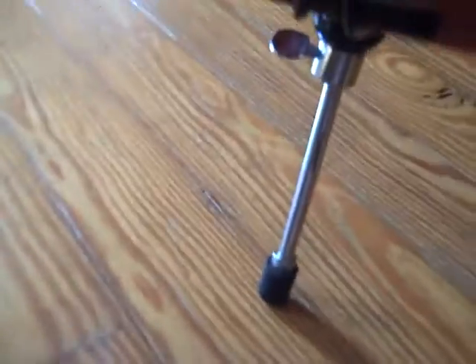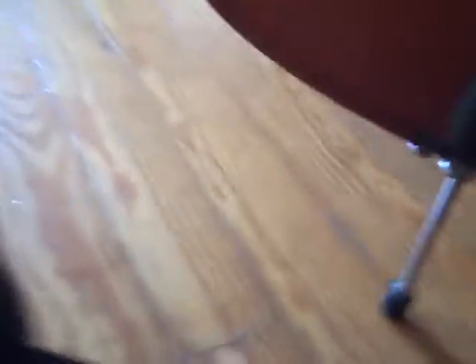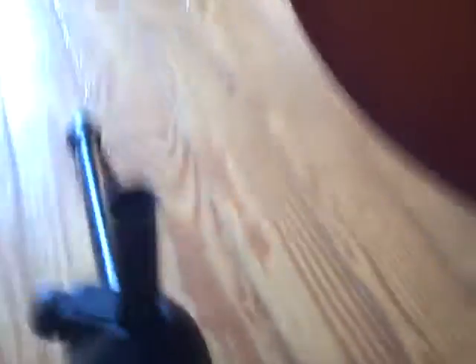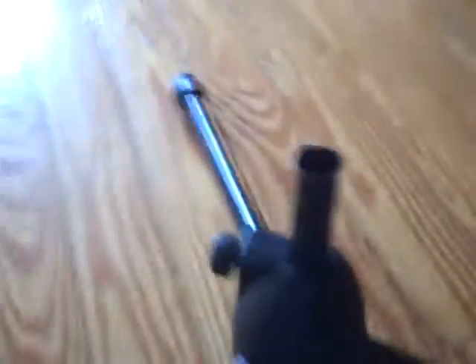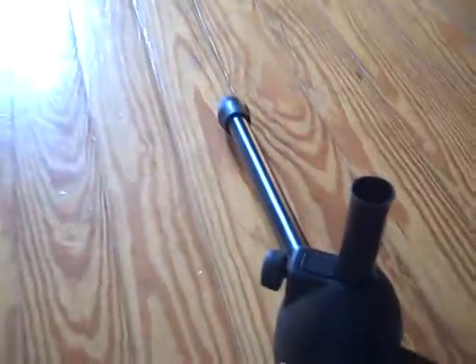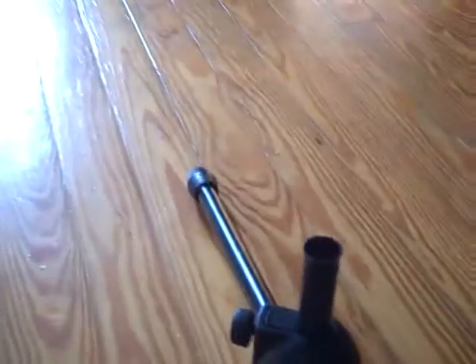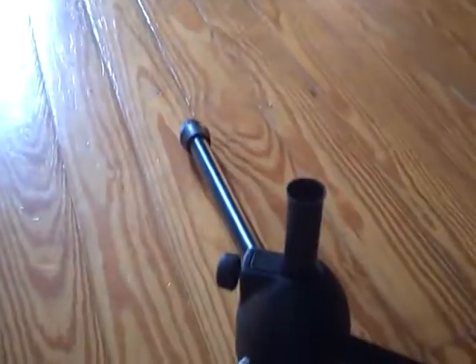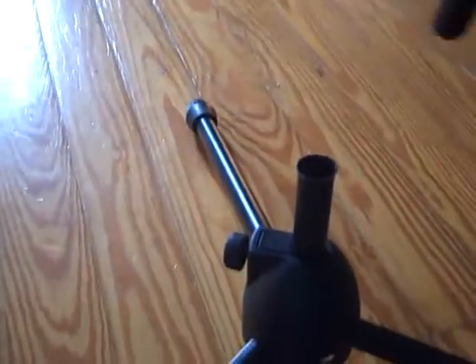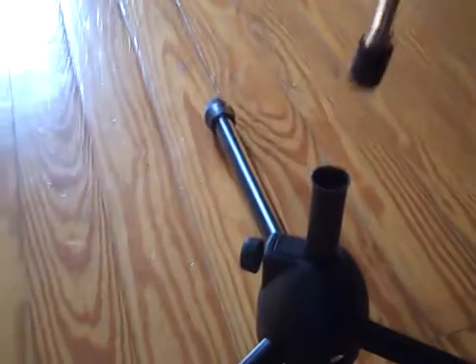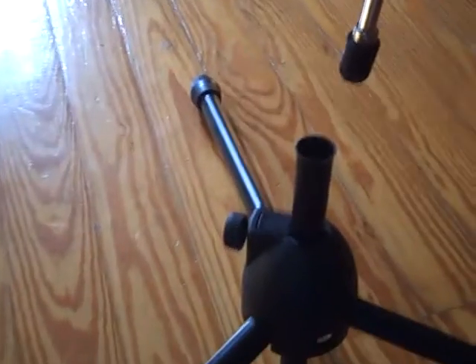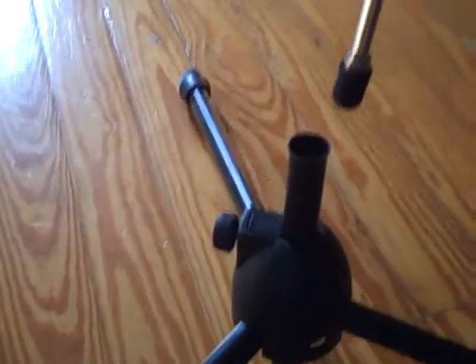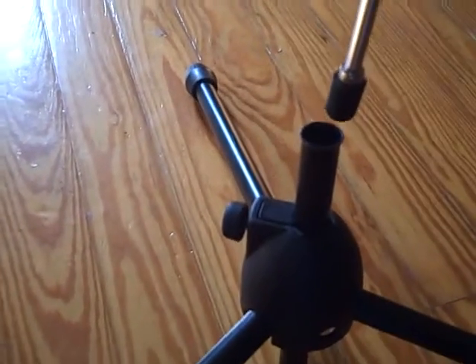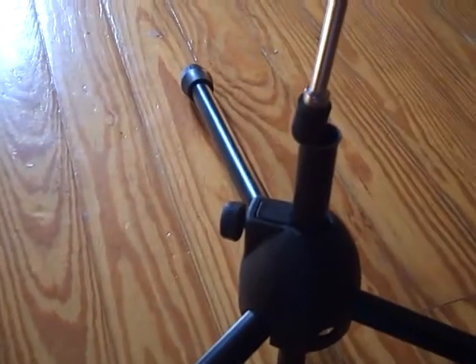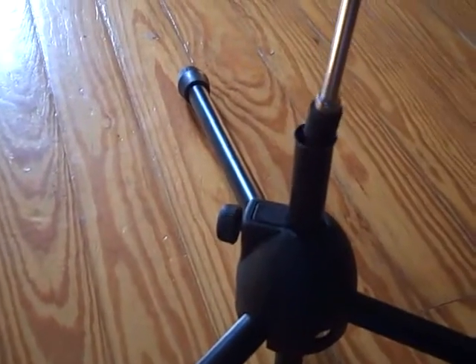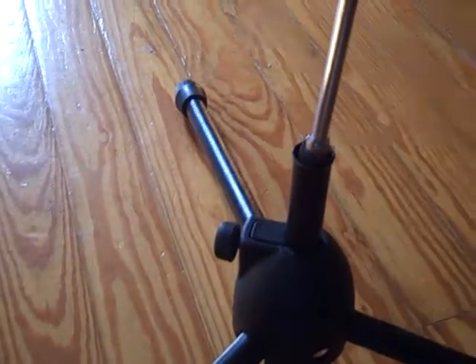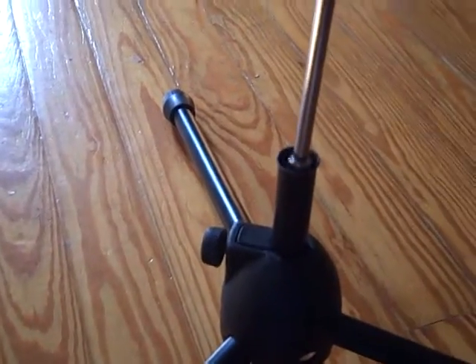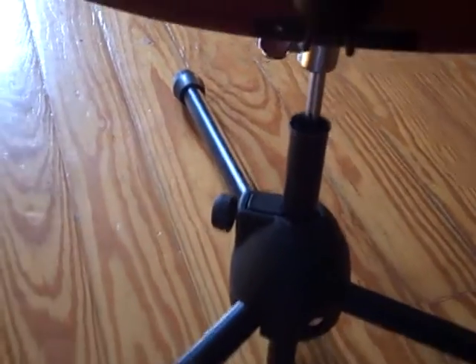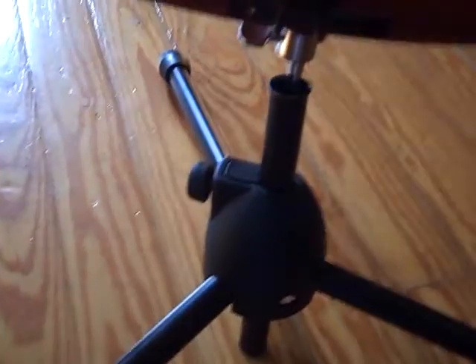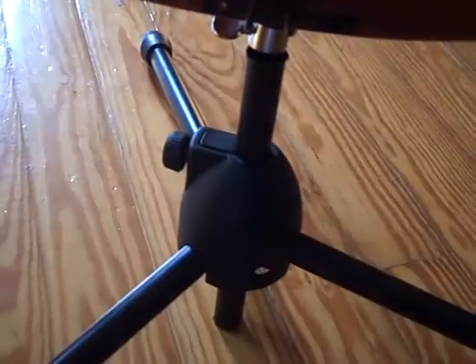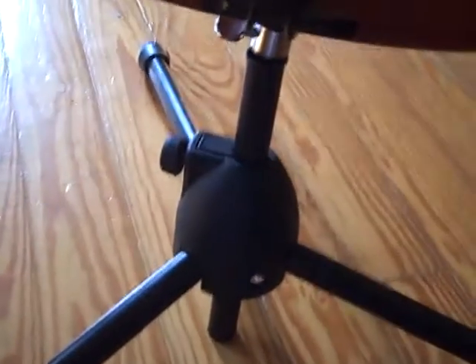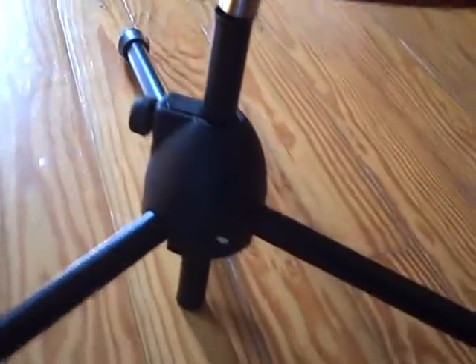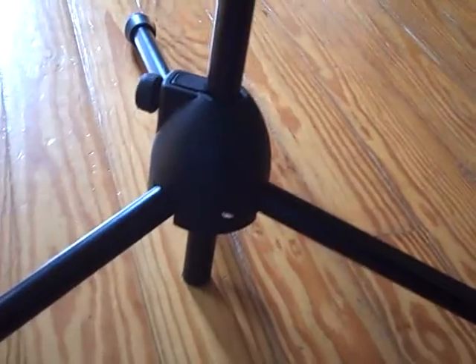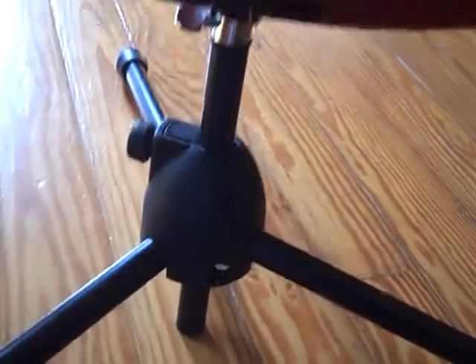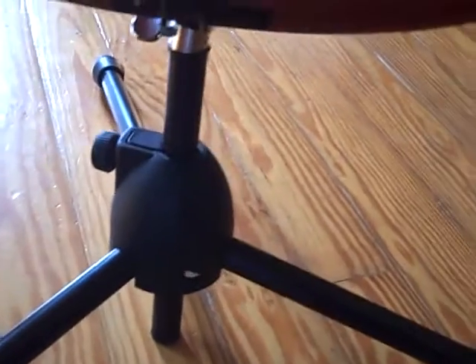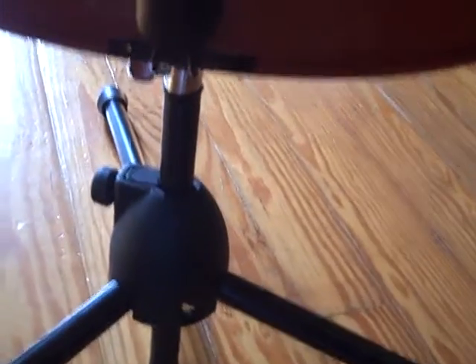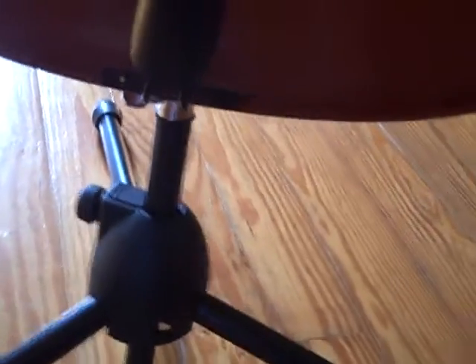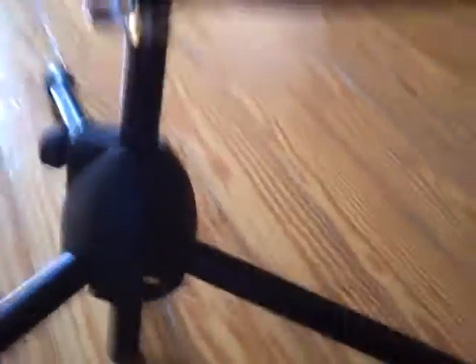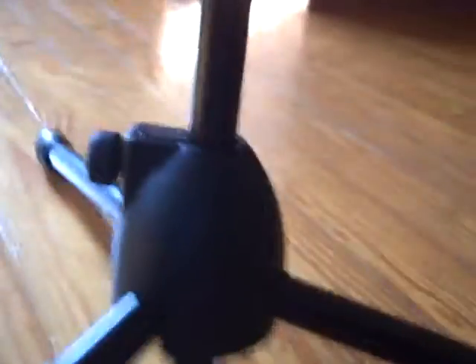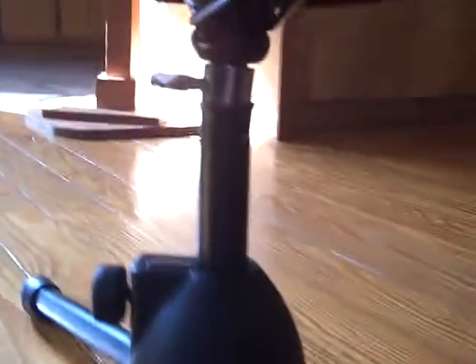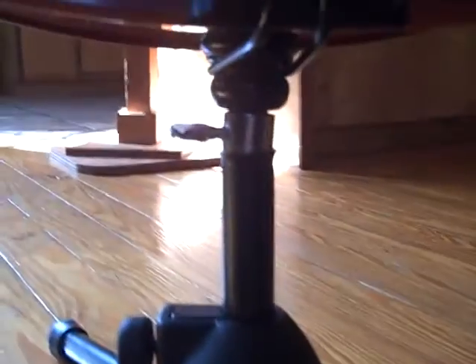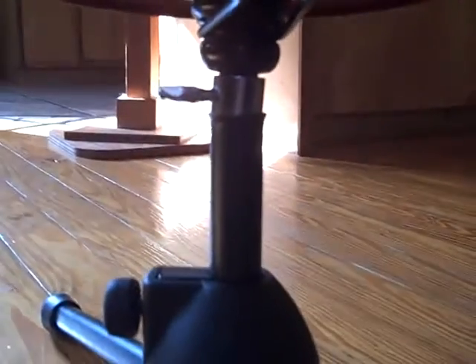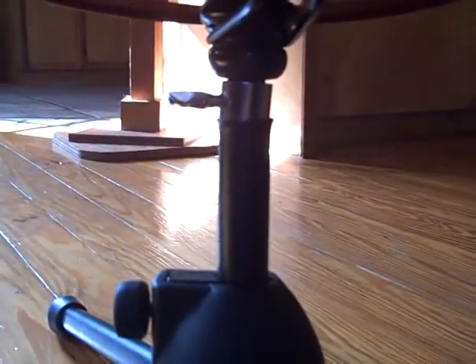So you have two points of stabilization. When it's ready to go, put it inside the tube and let it rest inside that flange.